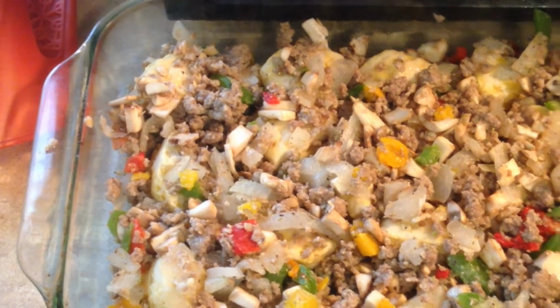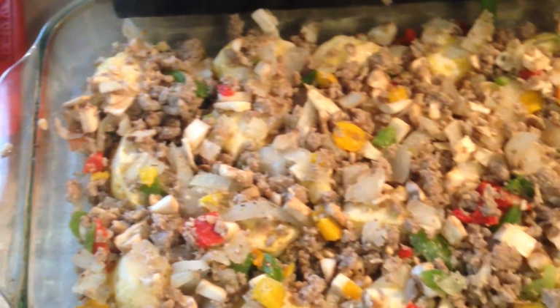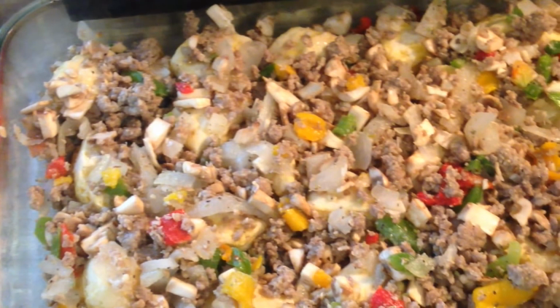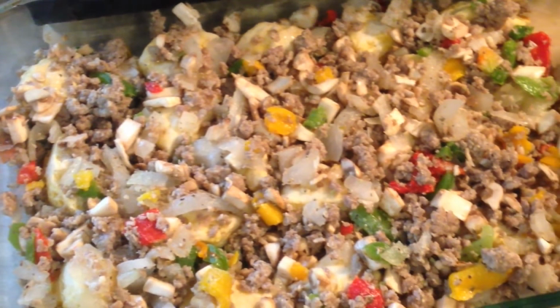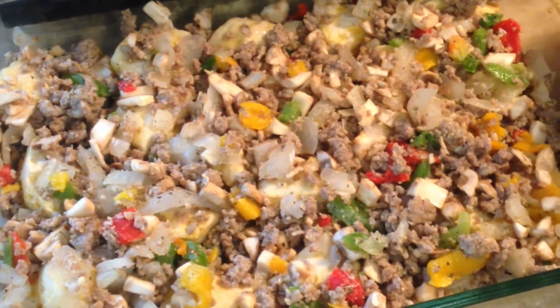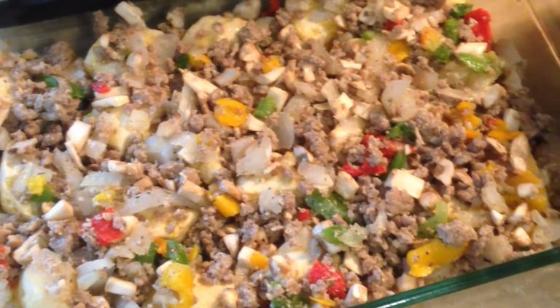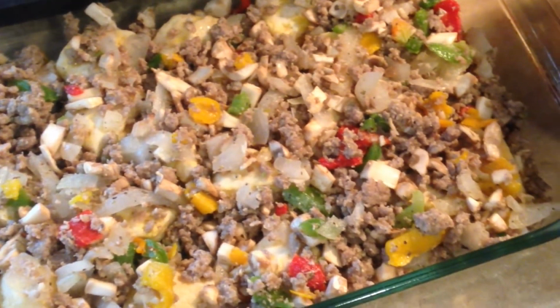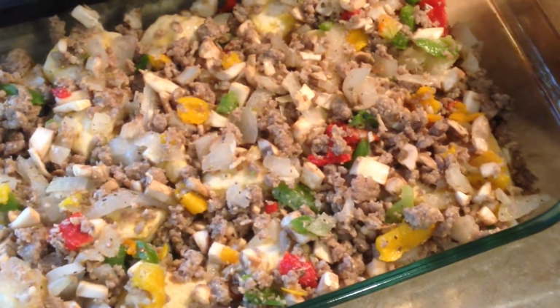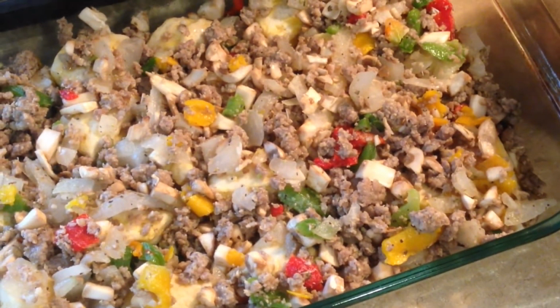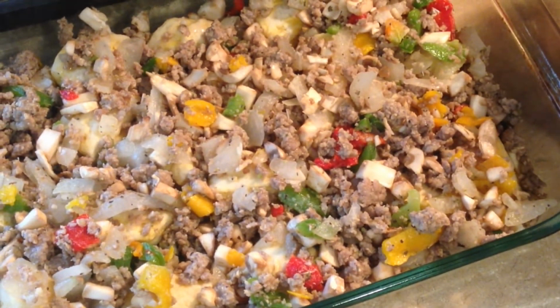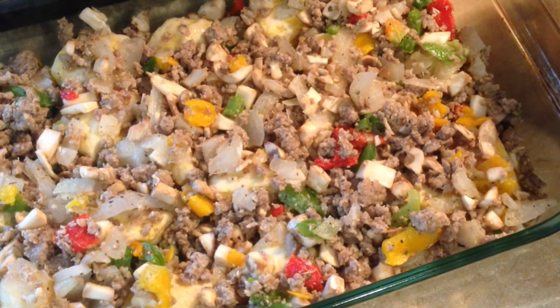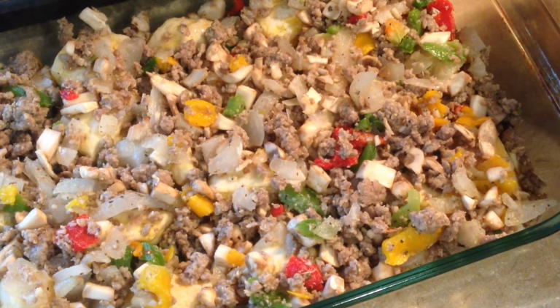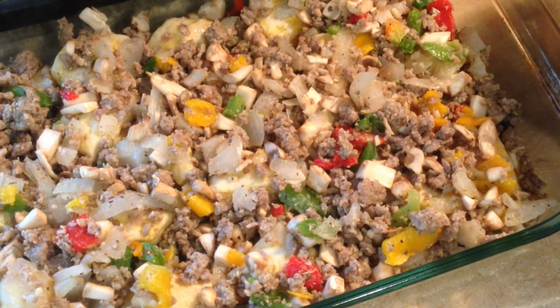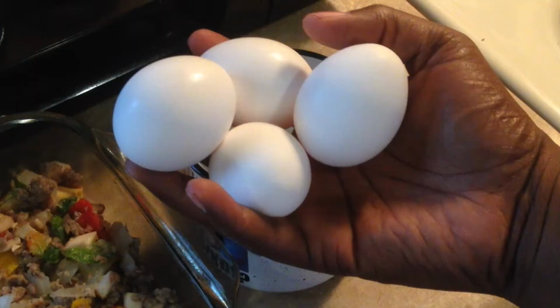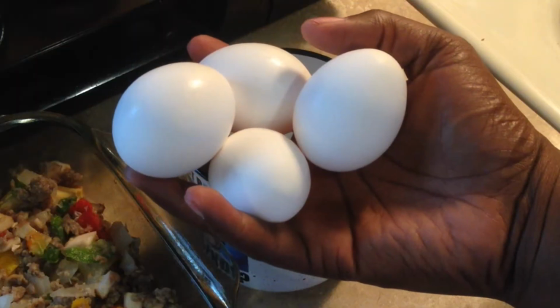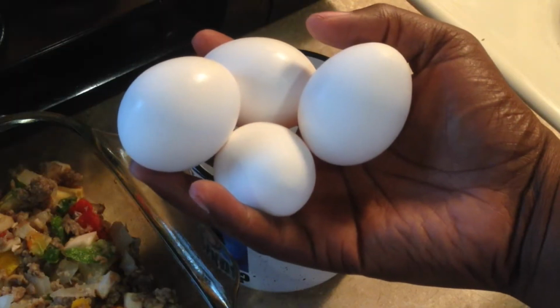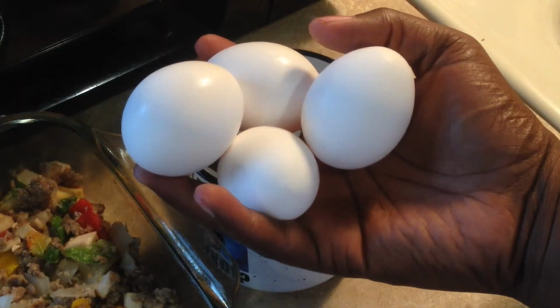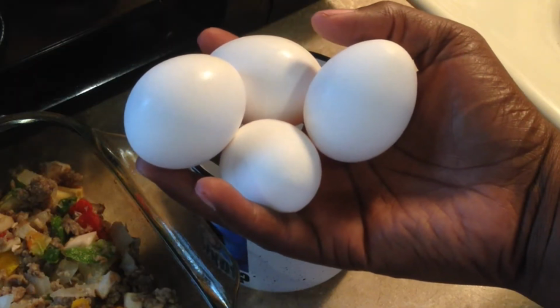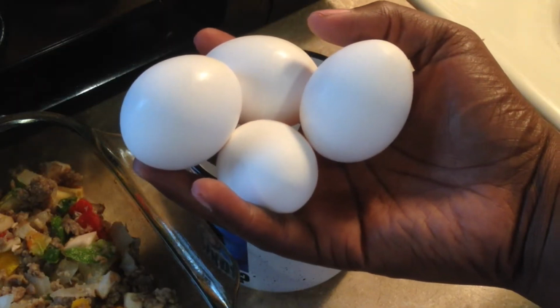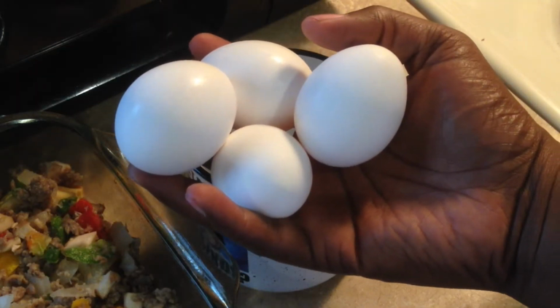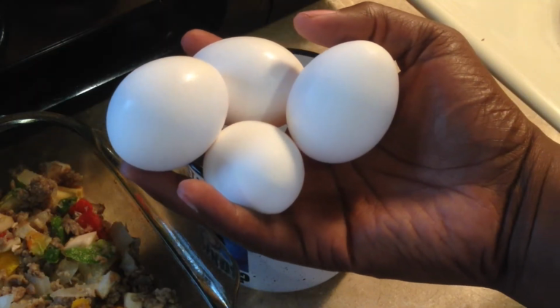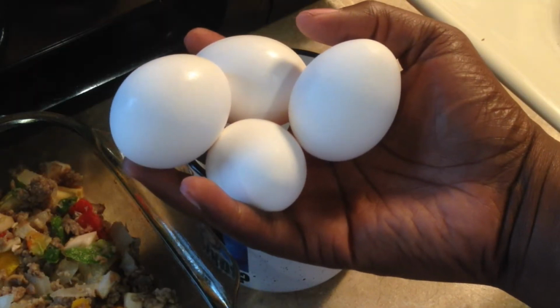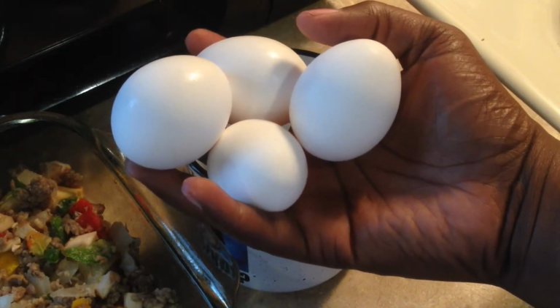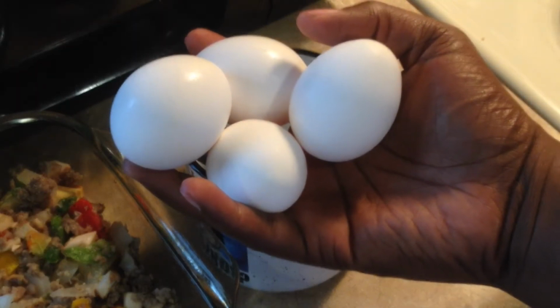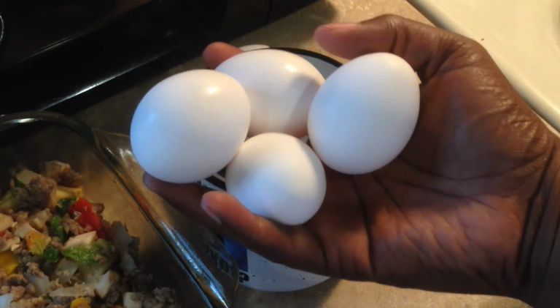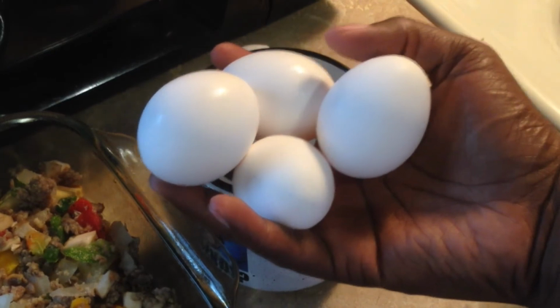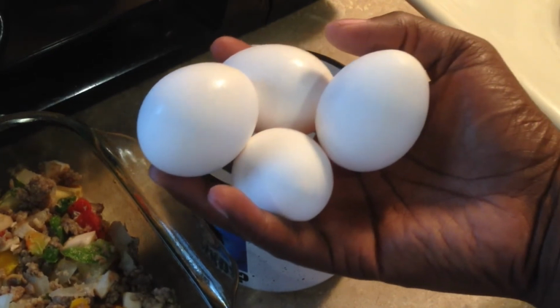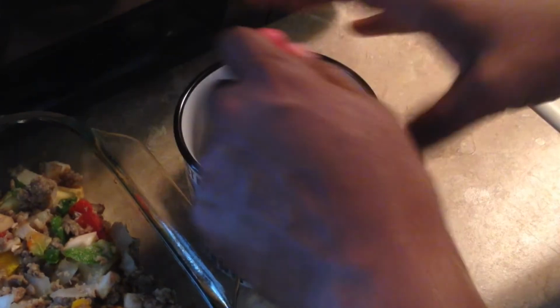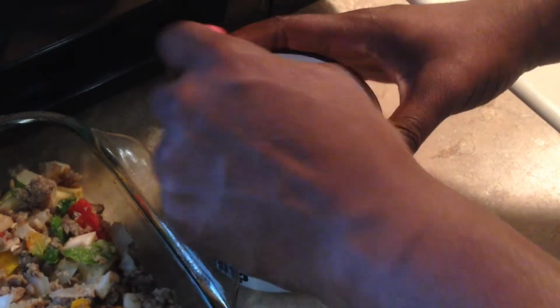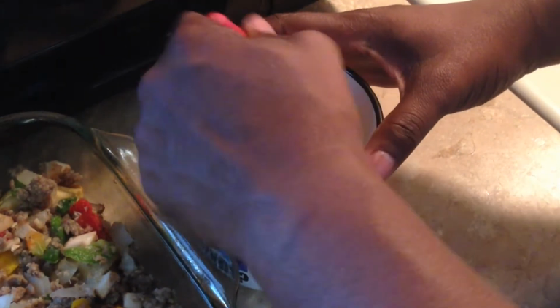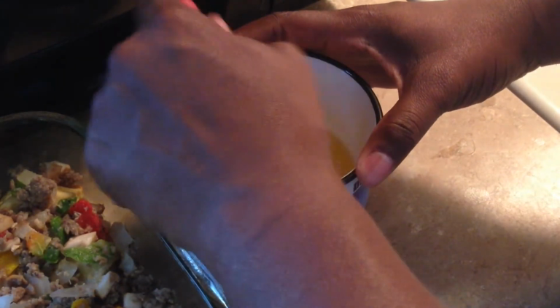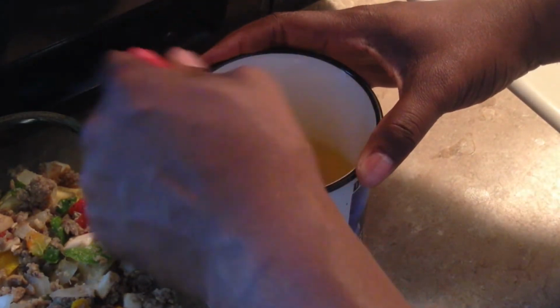I like to spread it around so it's in the nooks and crannies of the pan. Next, you're going to need four eggs because we're going to make the egg mixture that's going to go over the dish. Let's go ahead and beat these up.